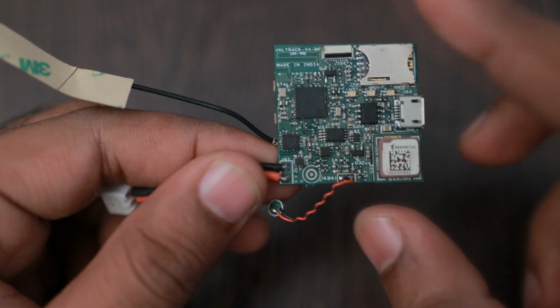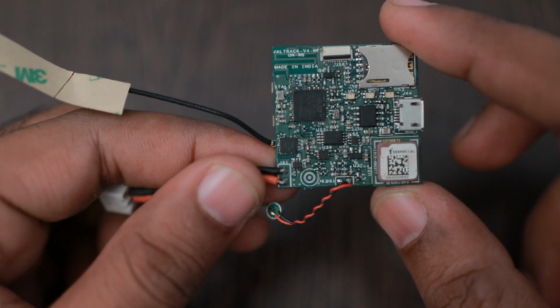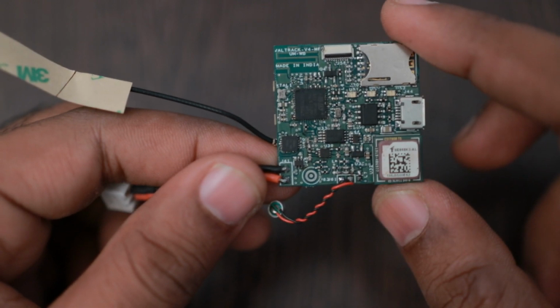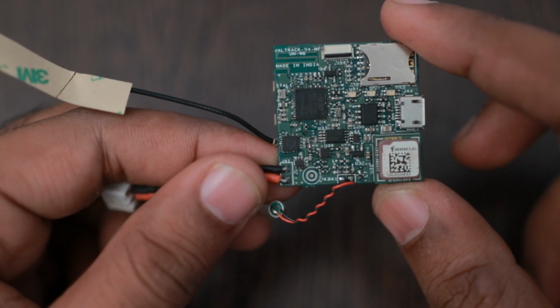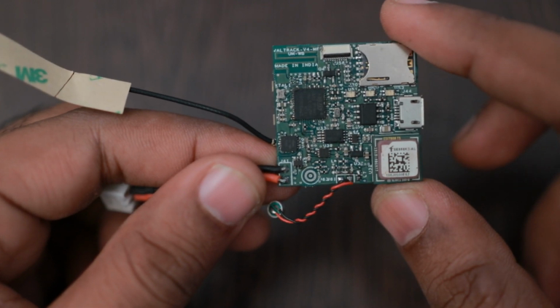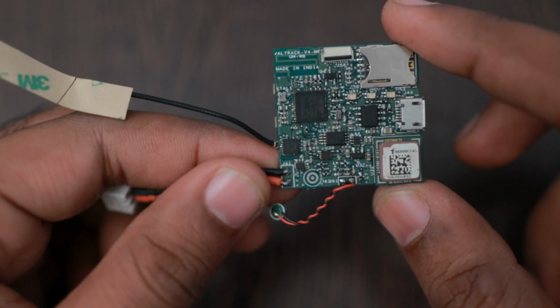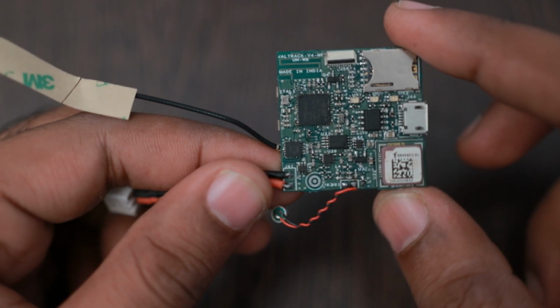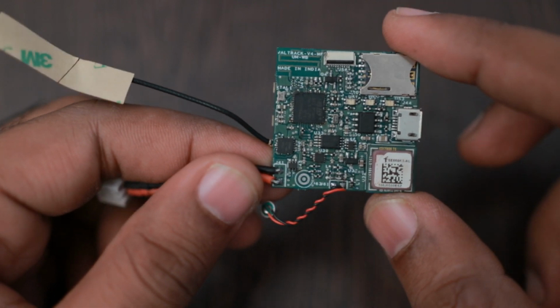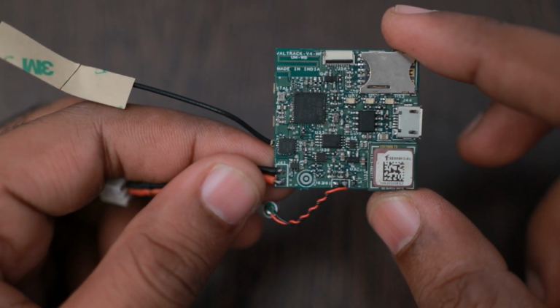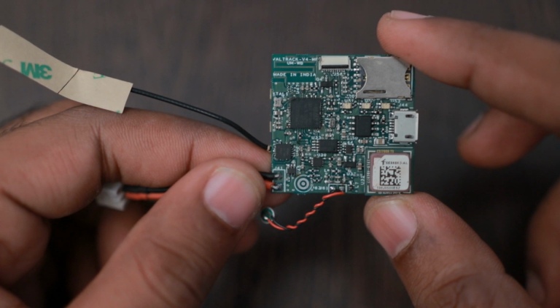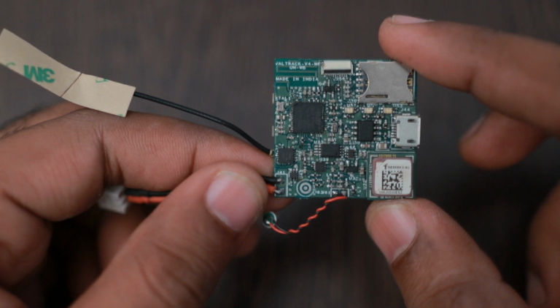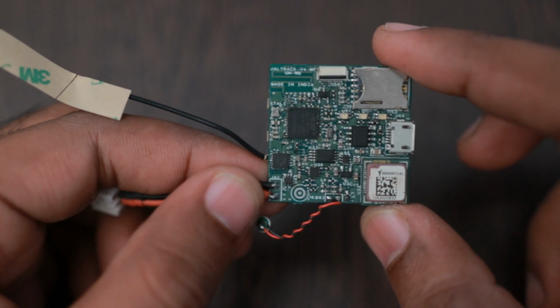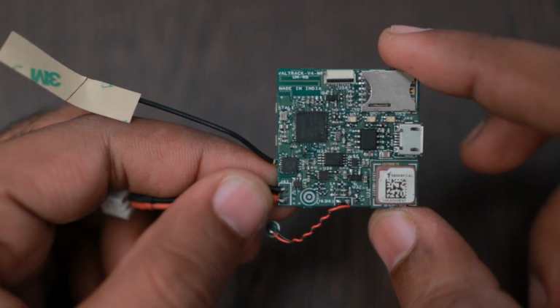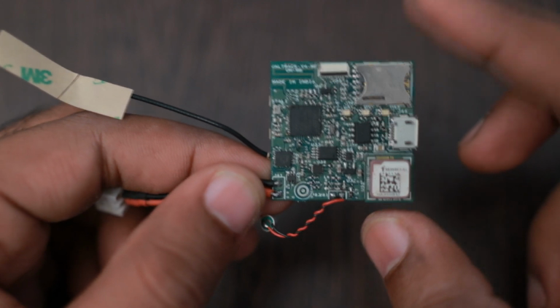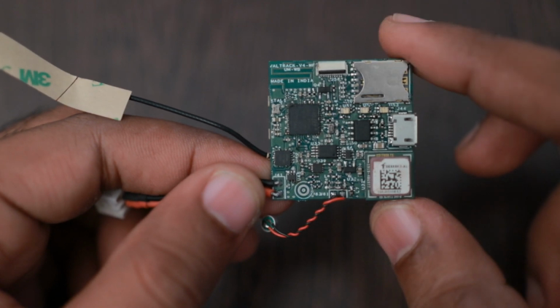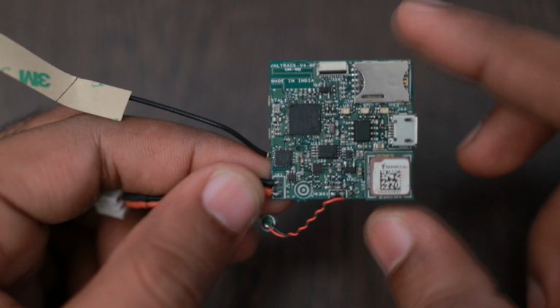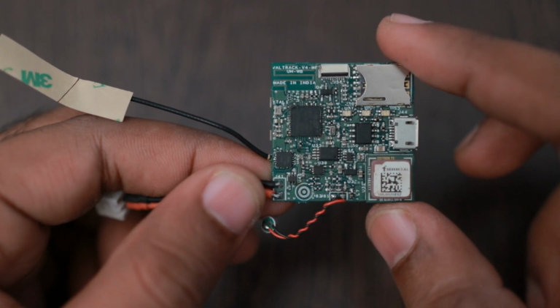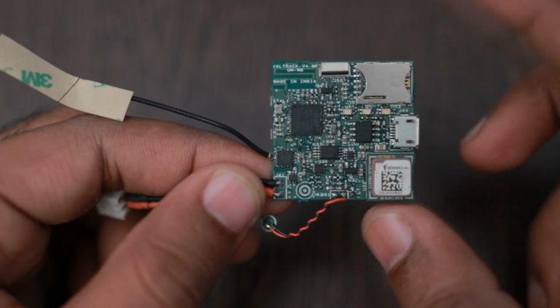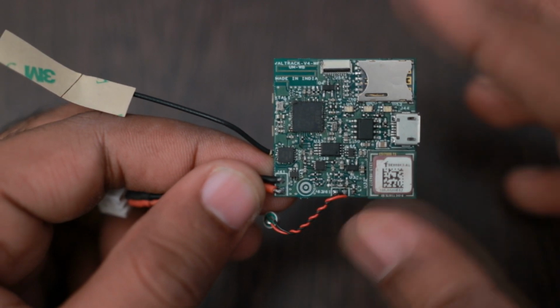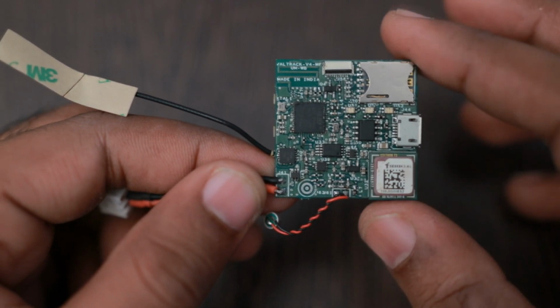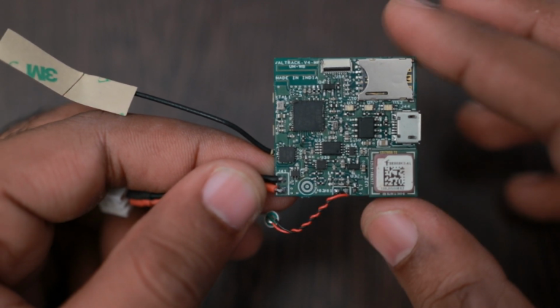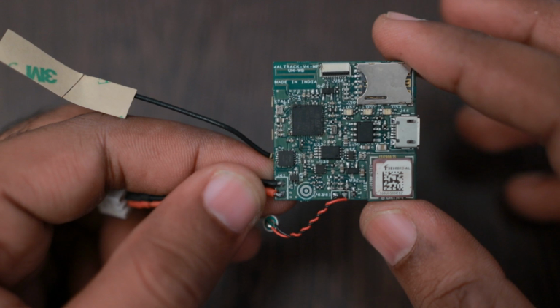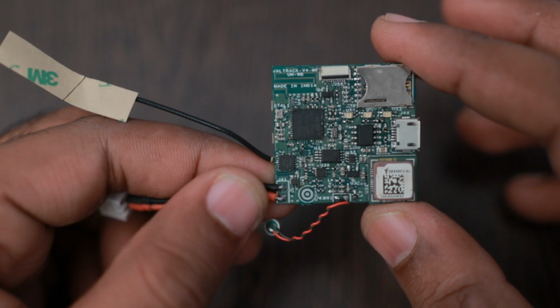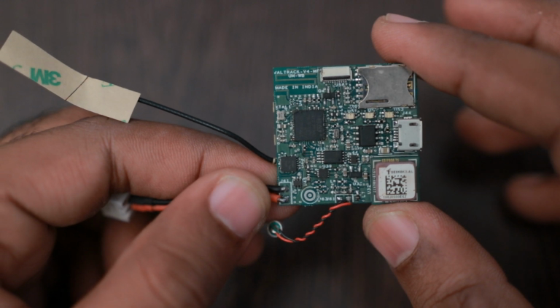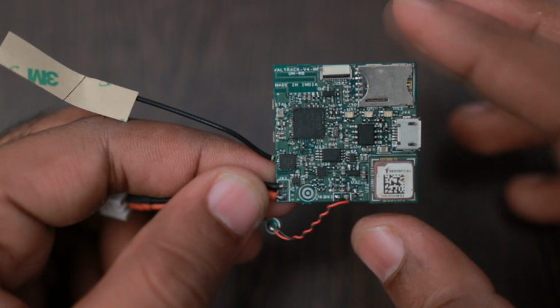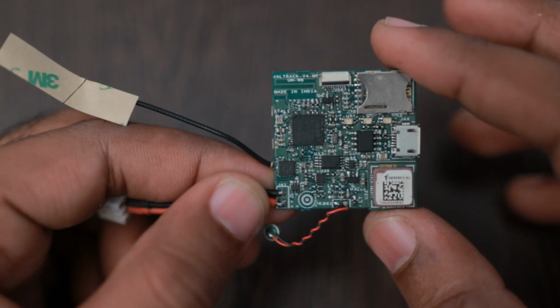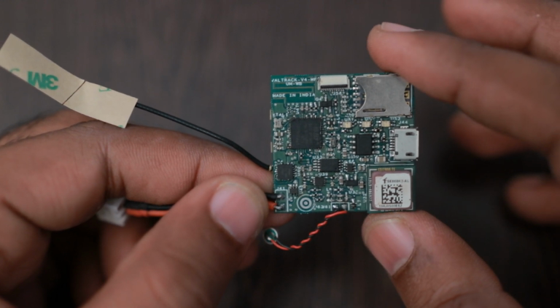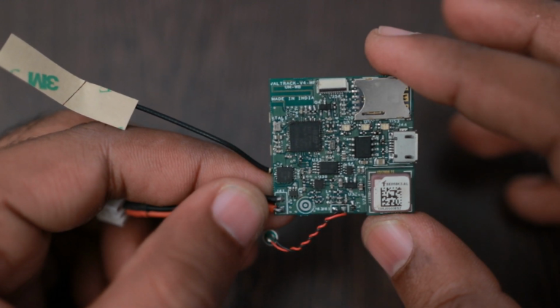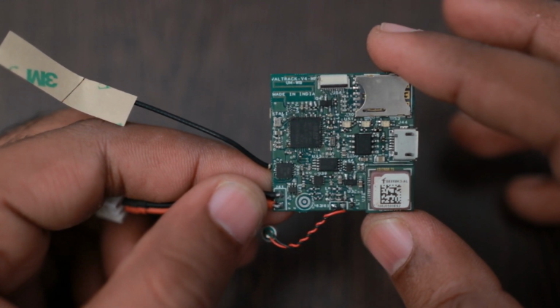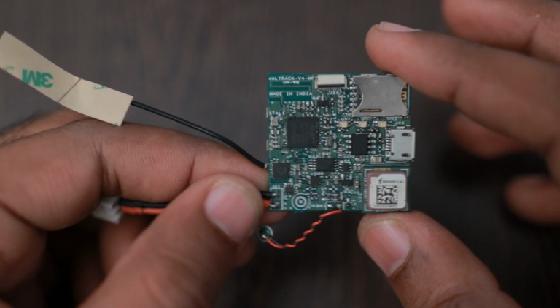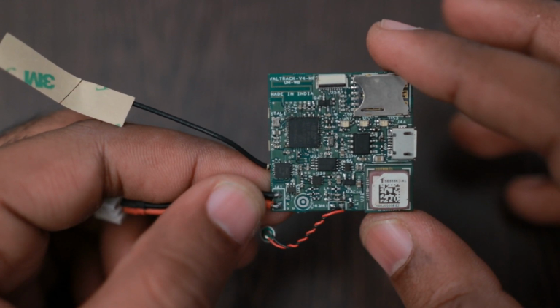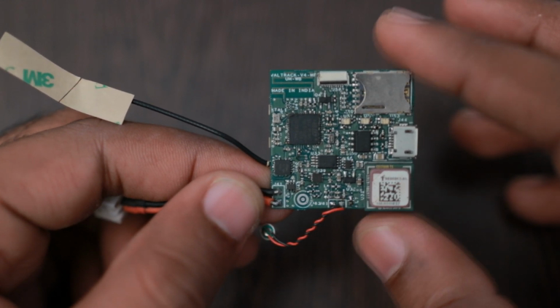Next, you can see the MMA8652 accelerometer. It is used for movement detection and power saving. If no movement is detected, the tracker enters low power mode and turns off the GSM and GPS — this is when you are using the motion-triggered firmware.